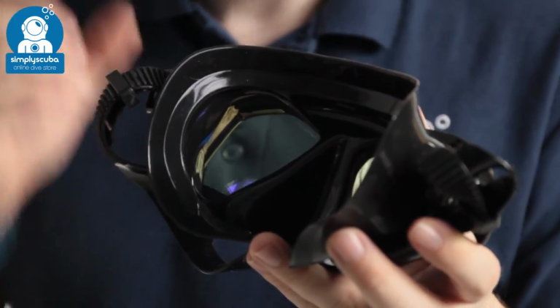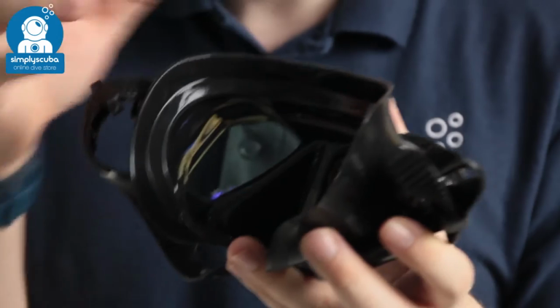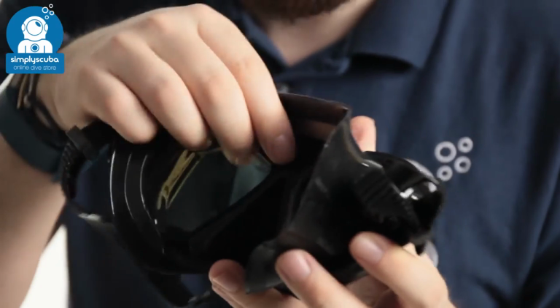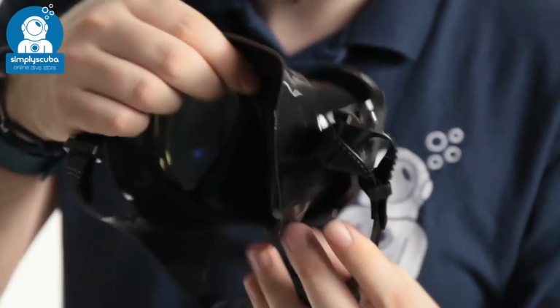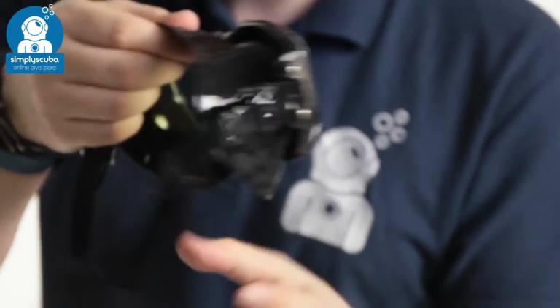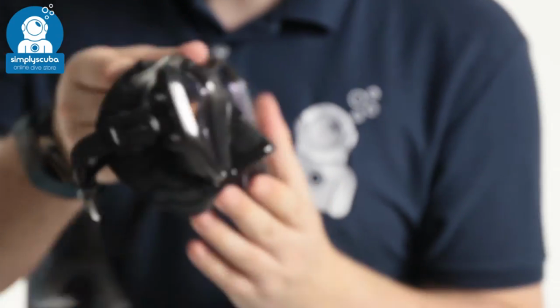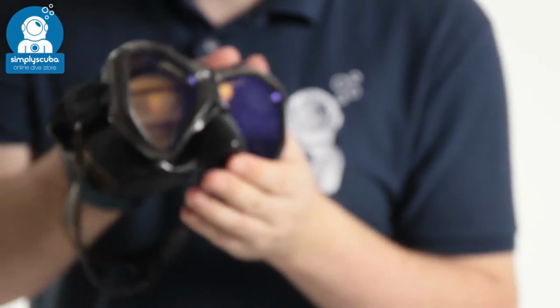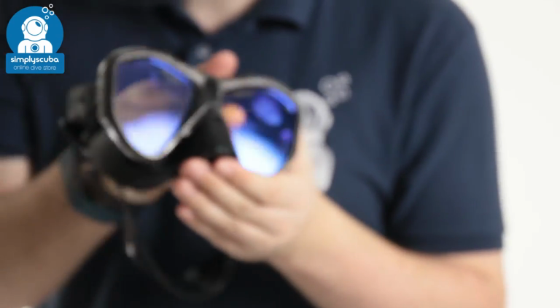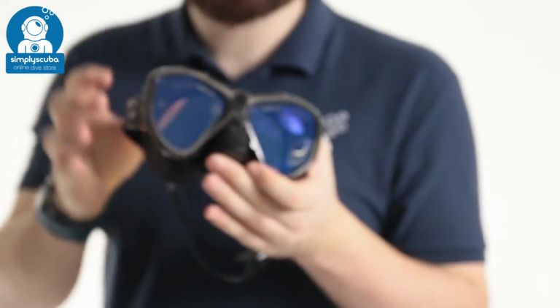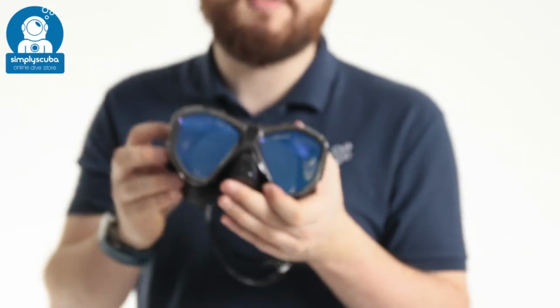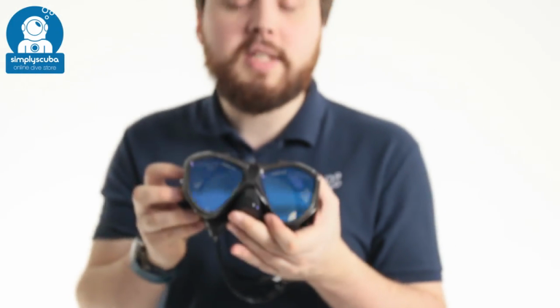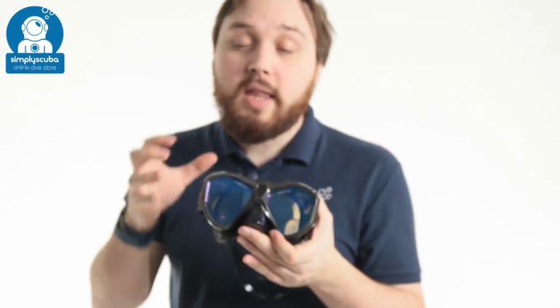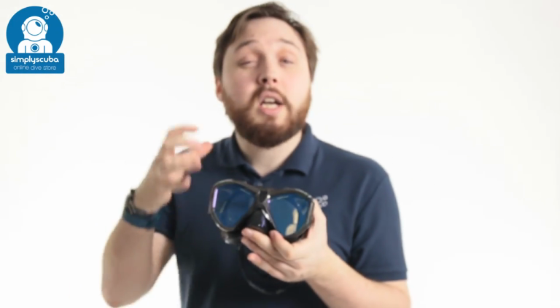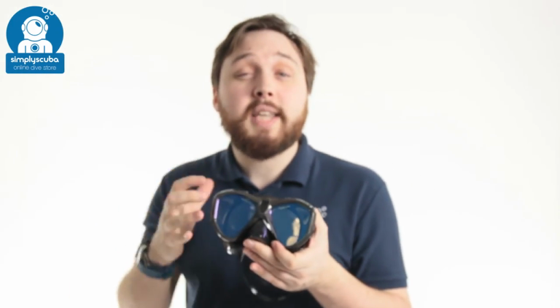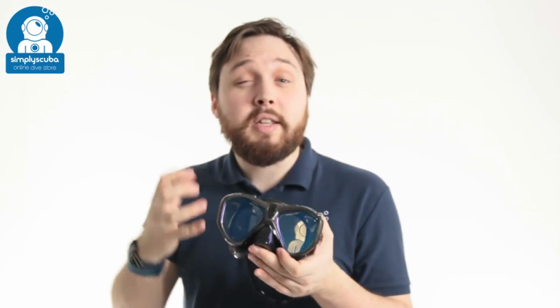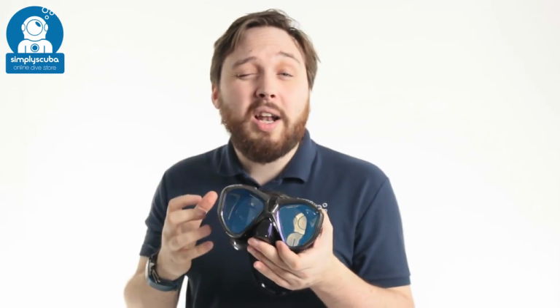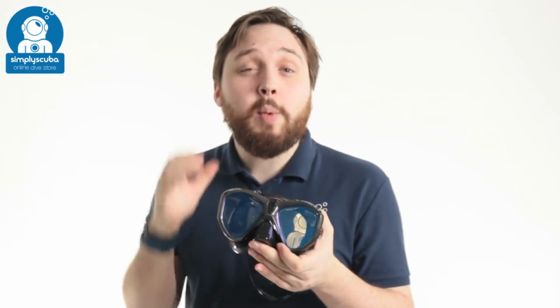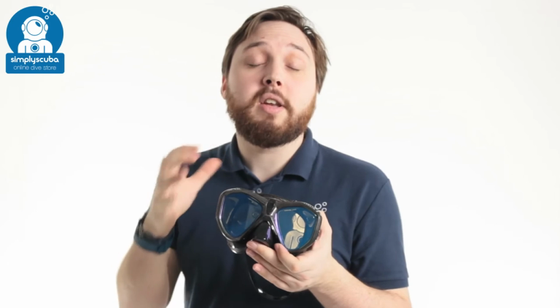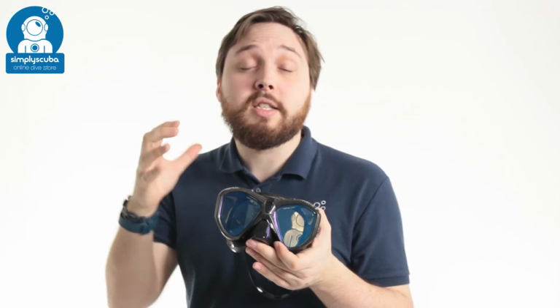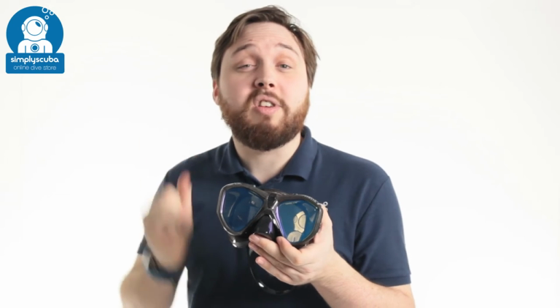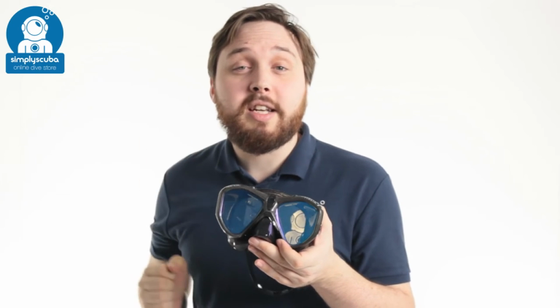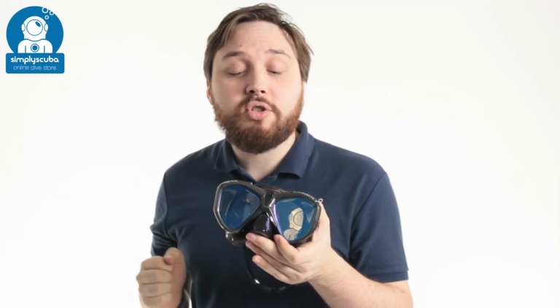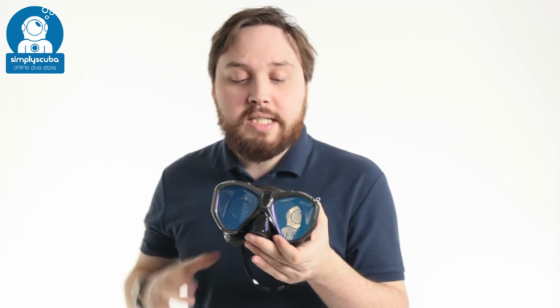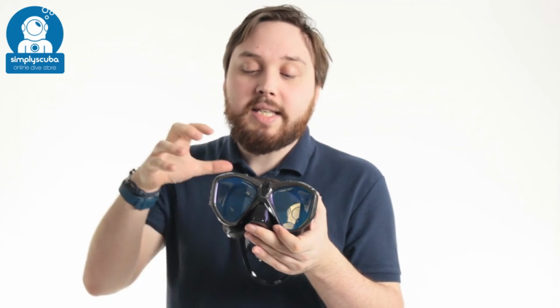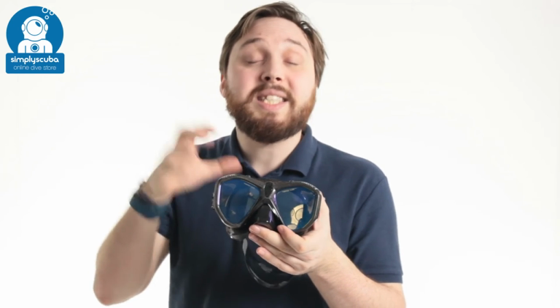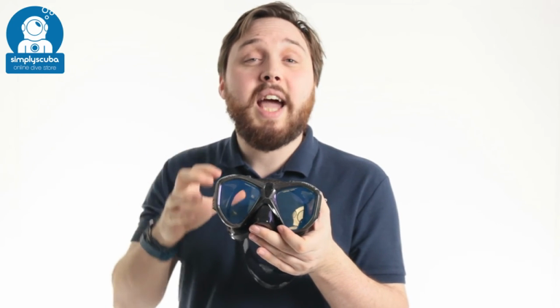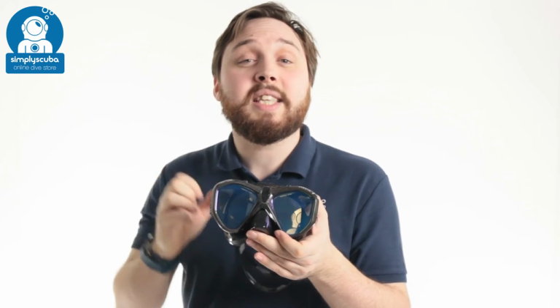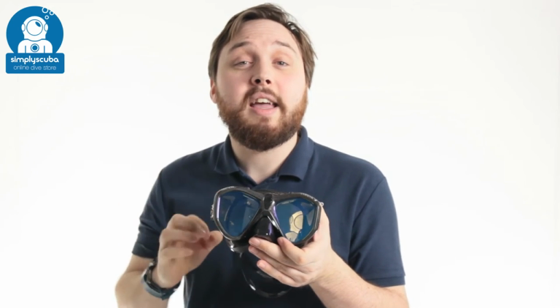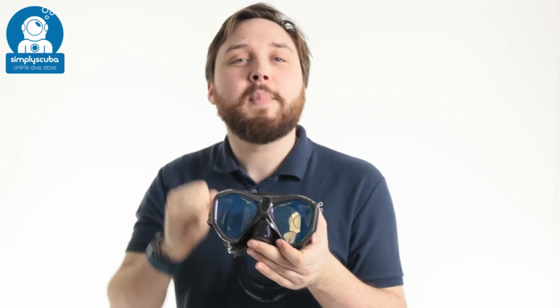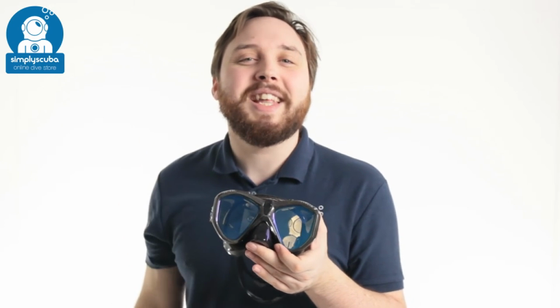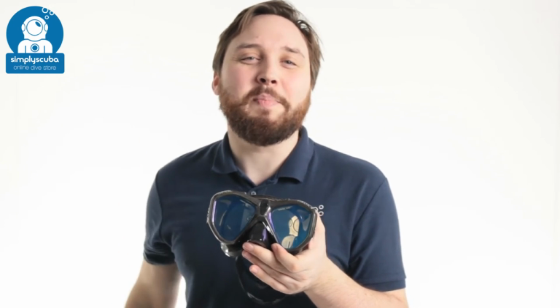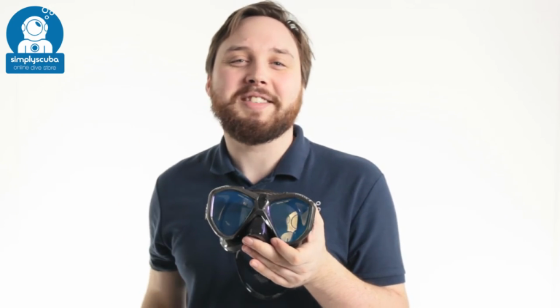So this is a nice mask — you've got those mirrored lenses on the front that are going to cut out a lot of the glare when you're in bright sunny countries. This is the SEAC Italia mirrored lens mask.